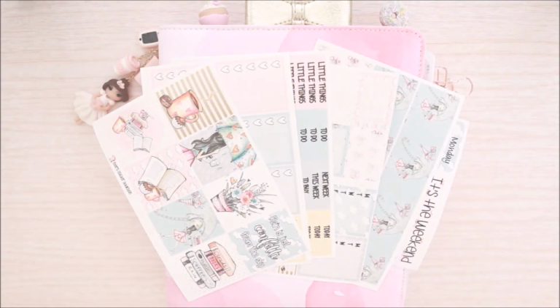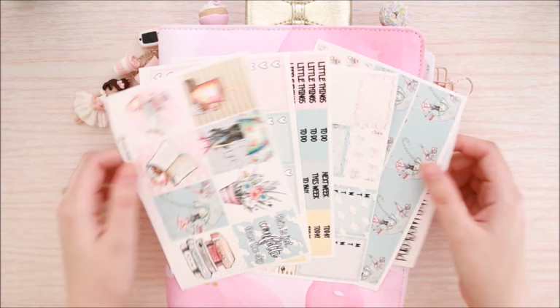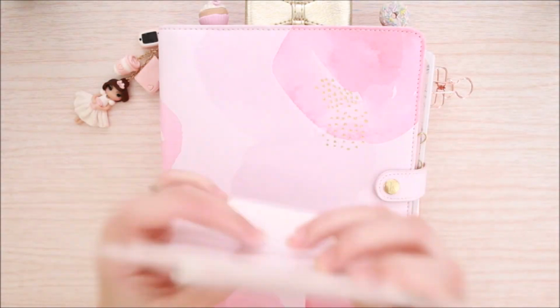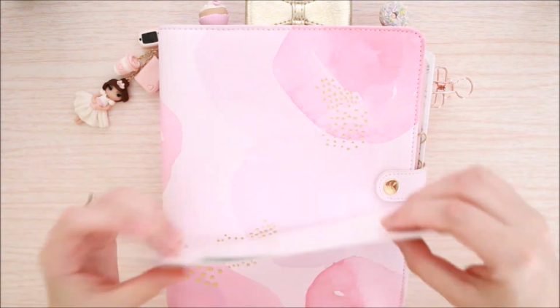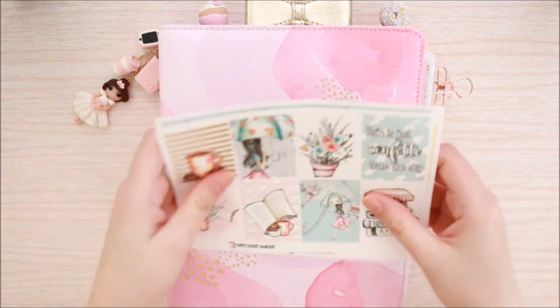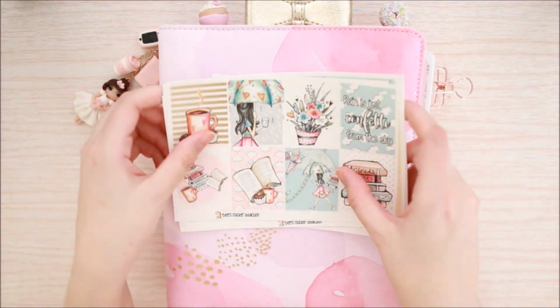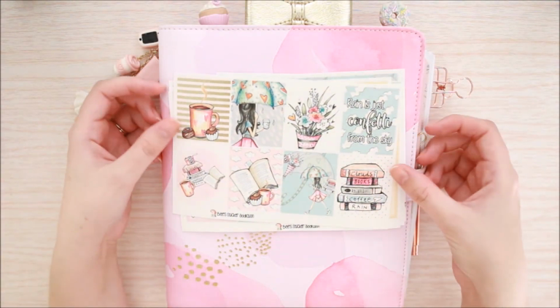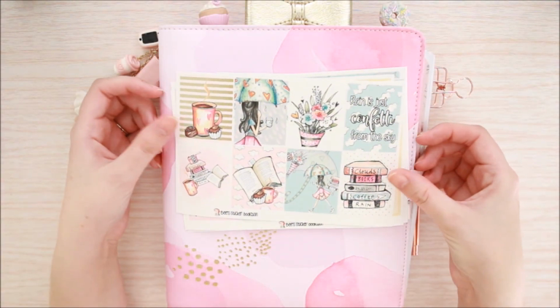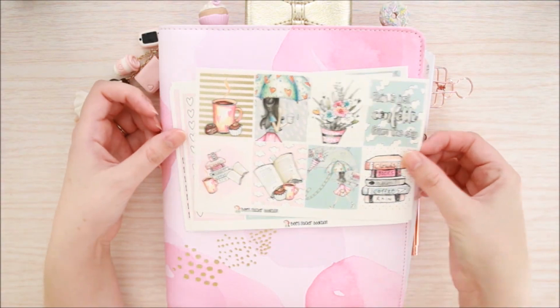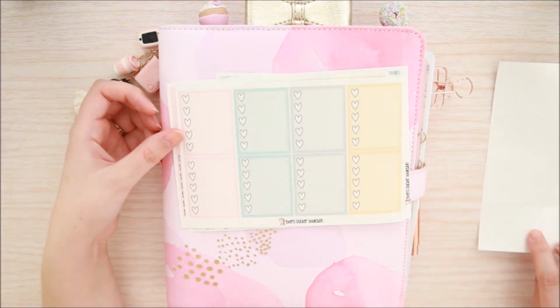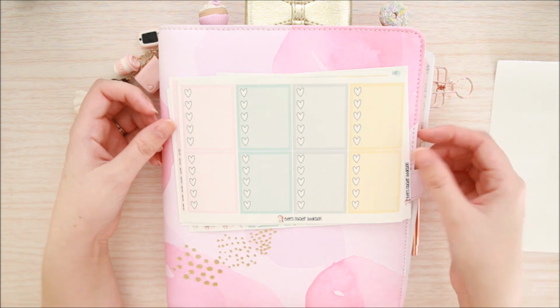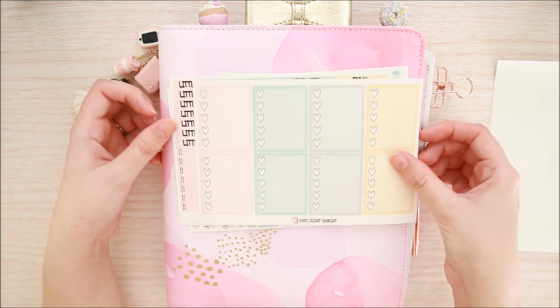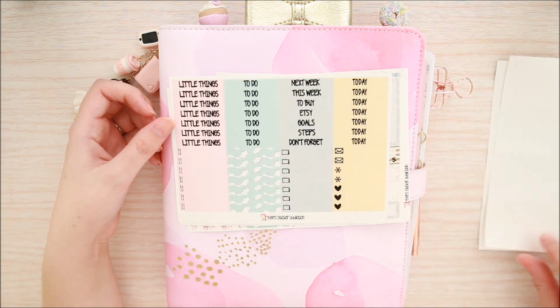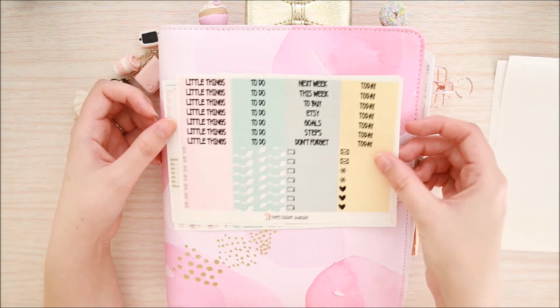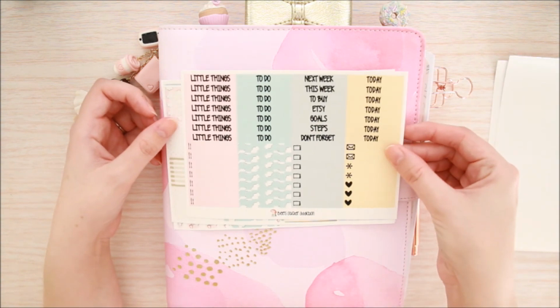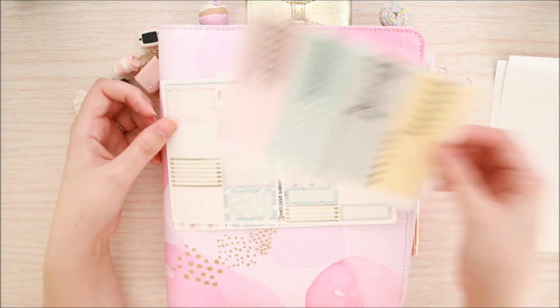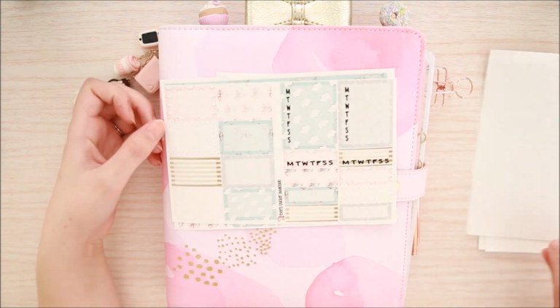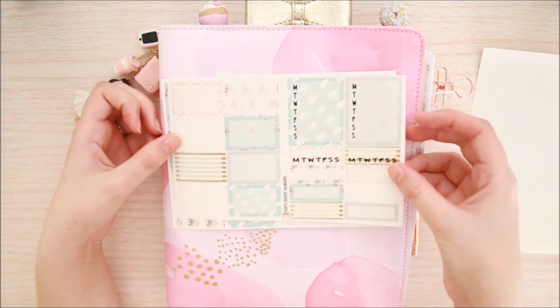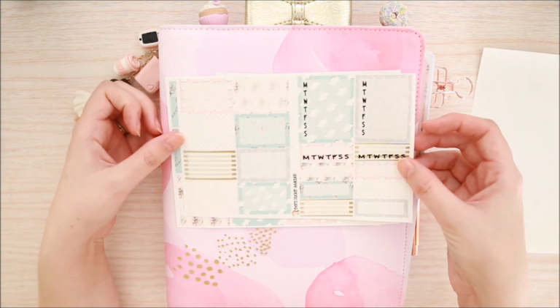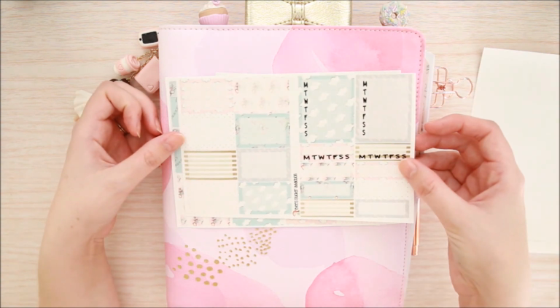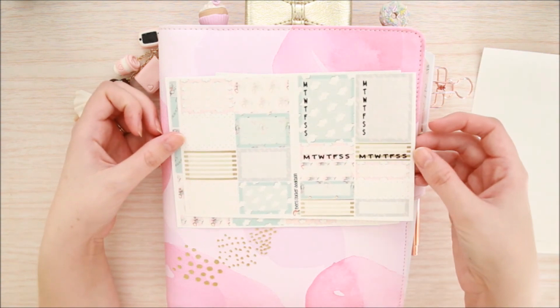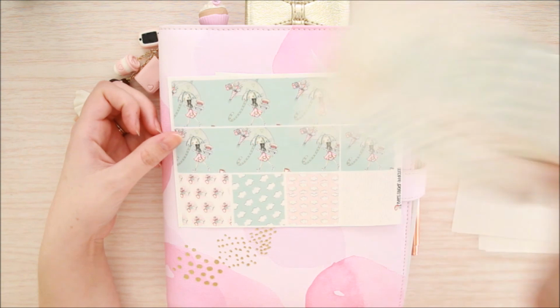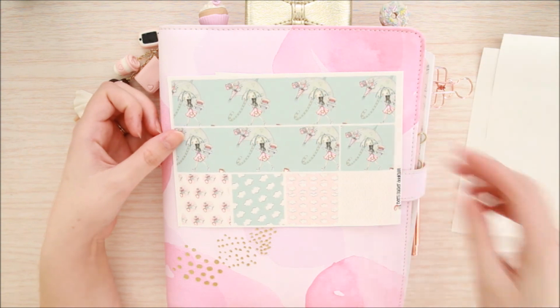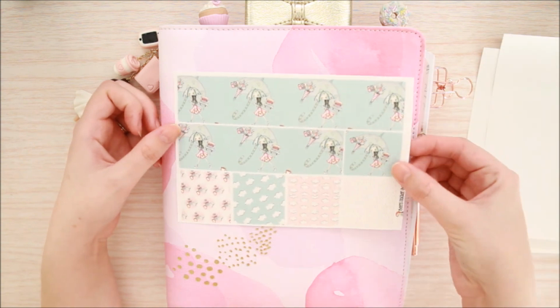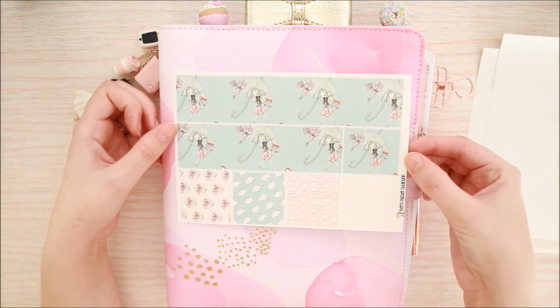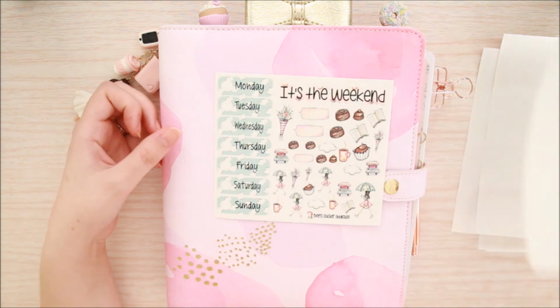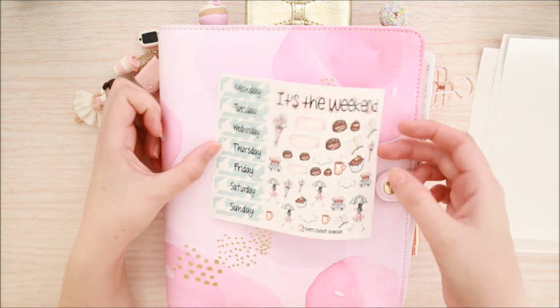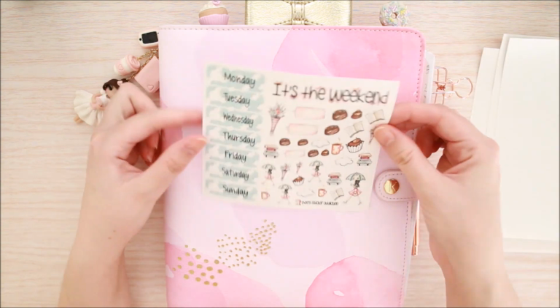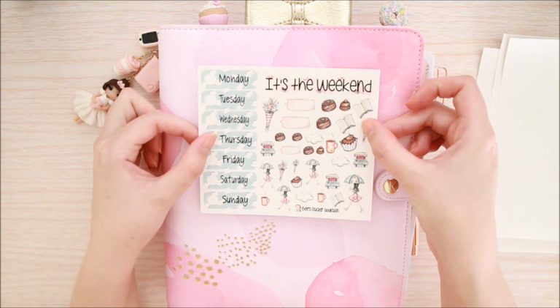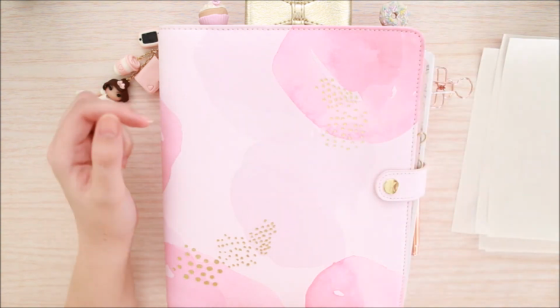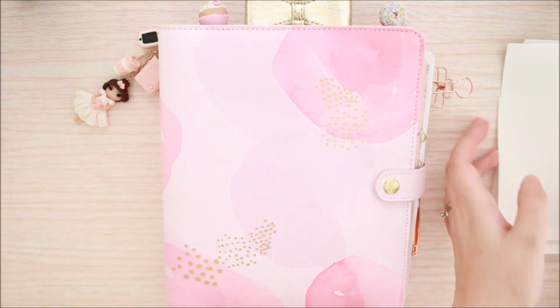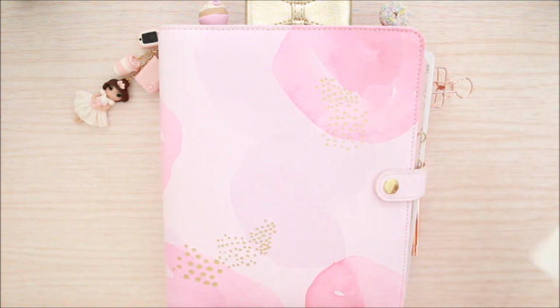Hi guys, it's Dani. Welcome back to my channel. Today I'm going to be doing a plan with me using this sticker kit by Bee Sticker Addiction. This is her rainy day kit. If you're interested in picking this up, I do have a discount code down in the description box so check that out.